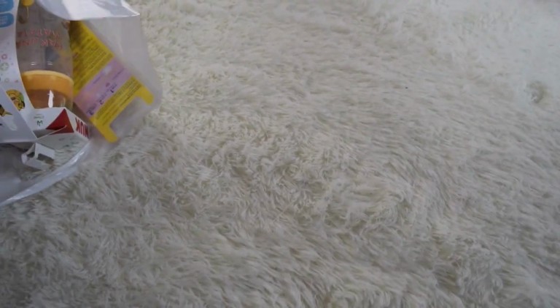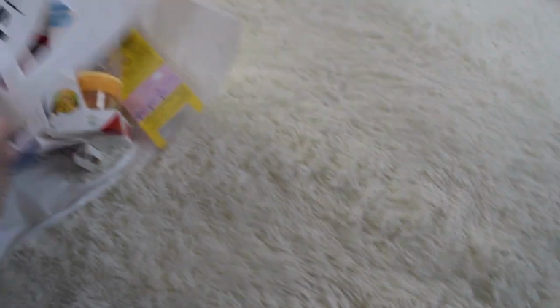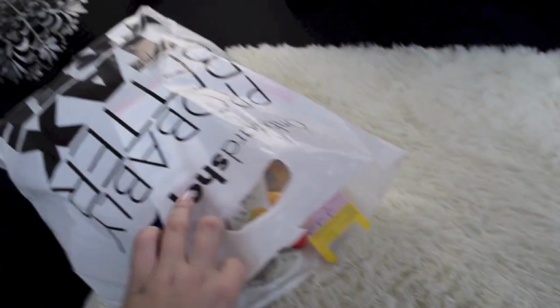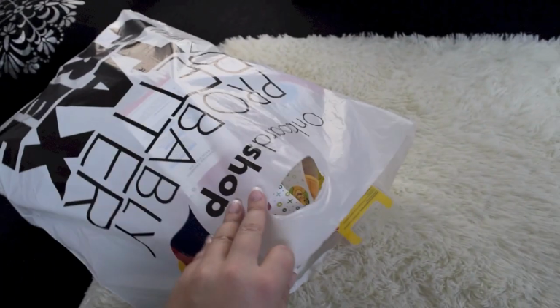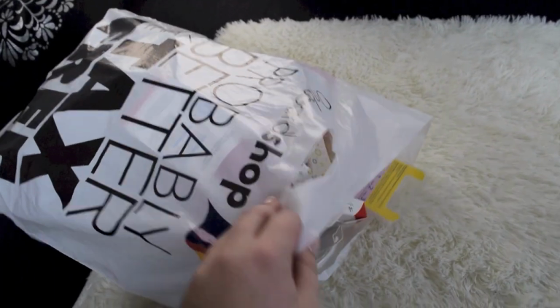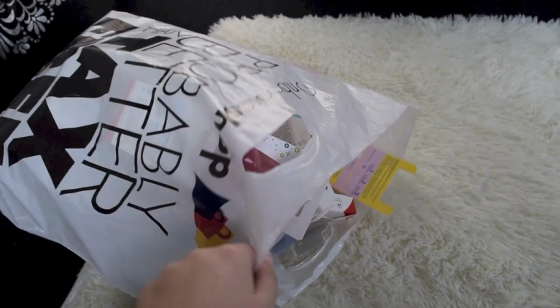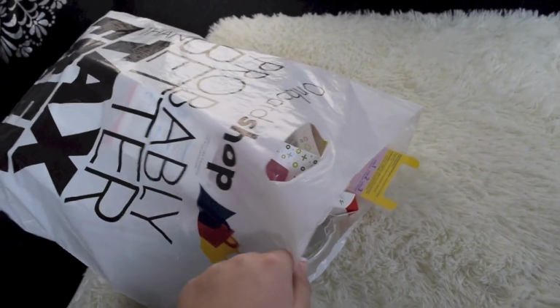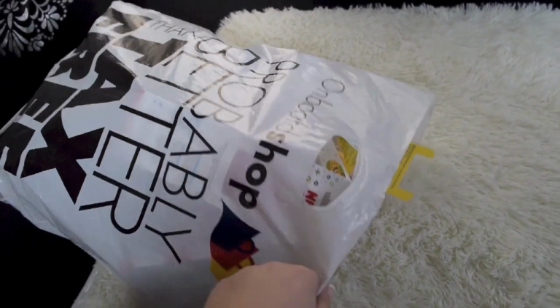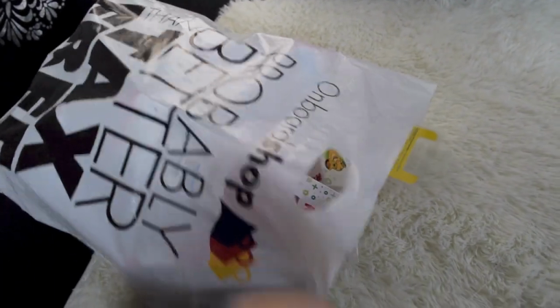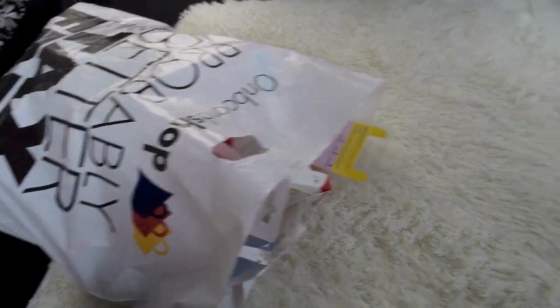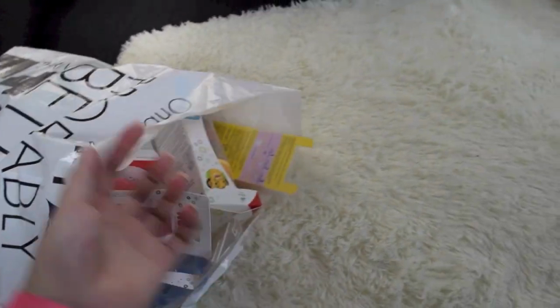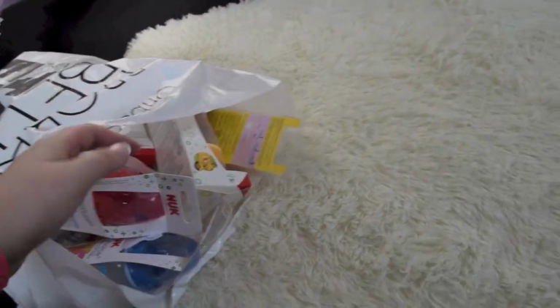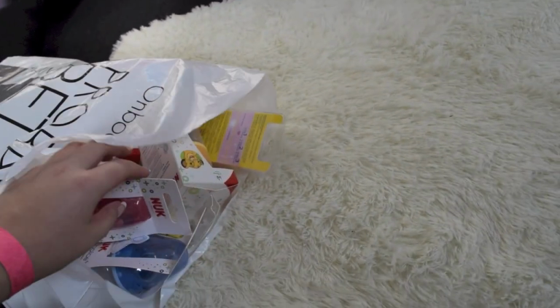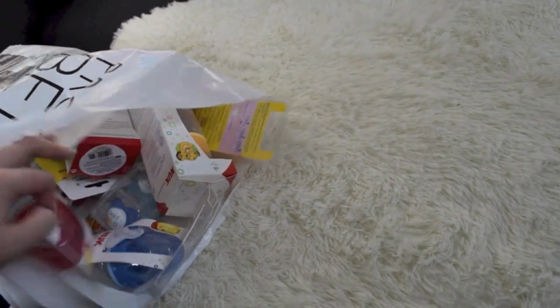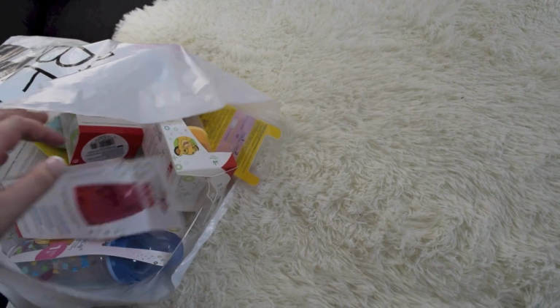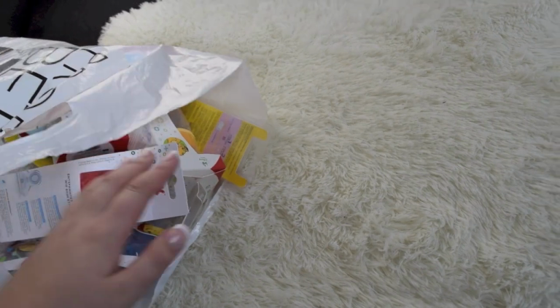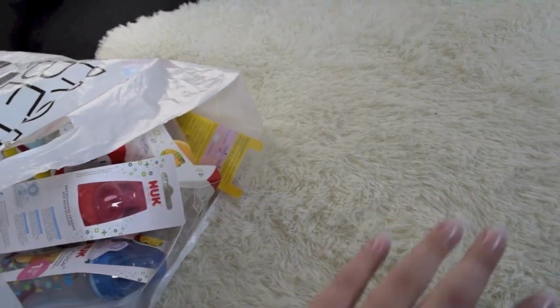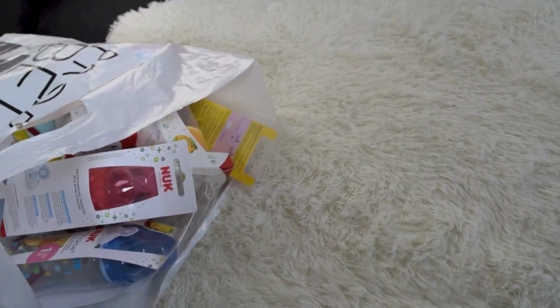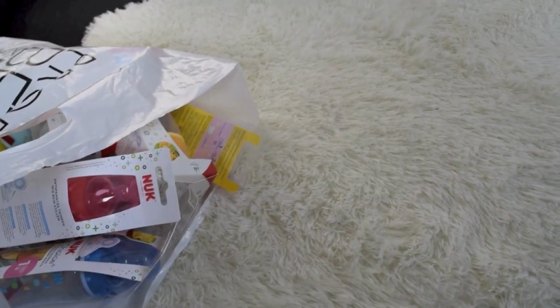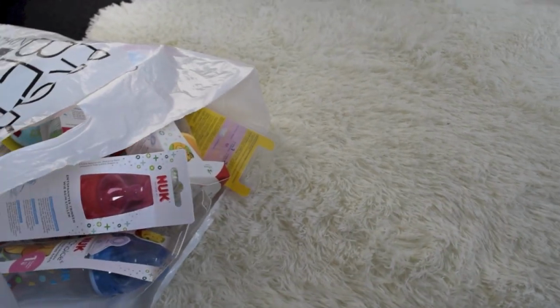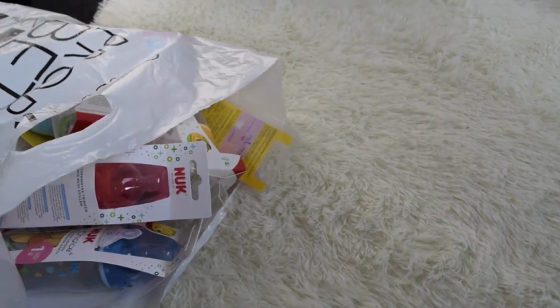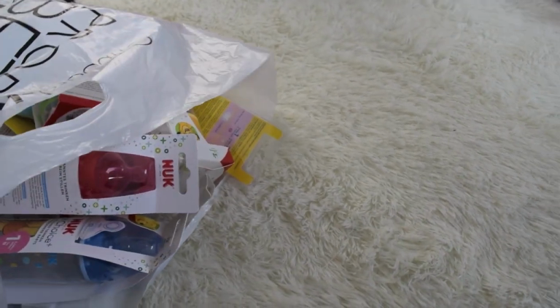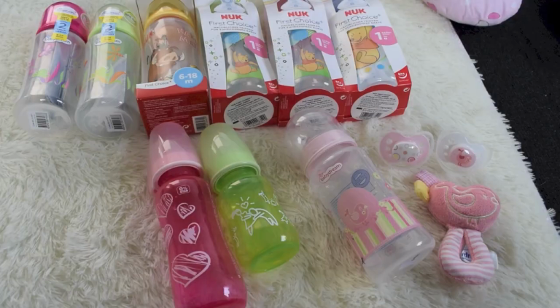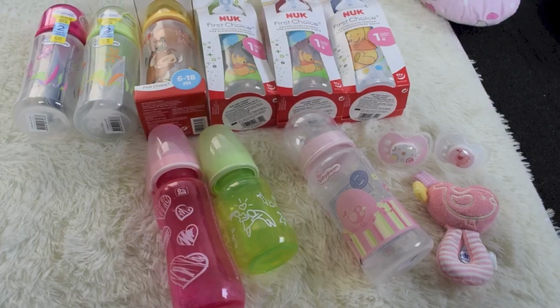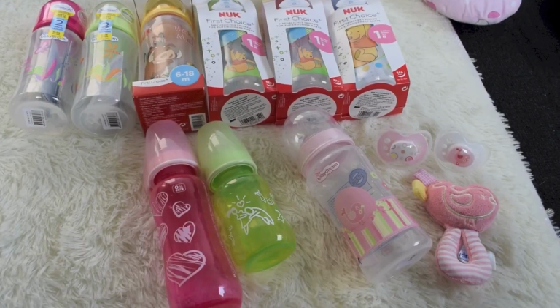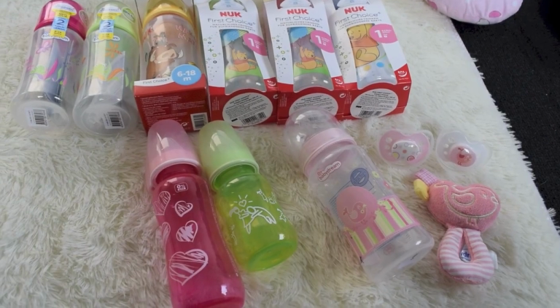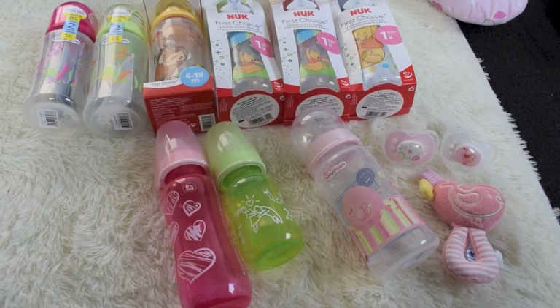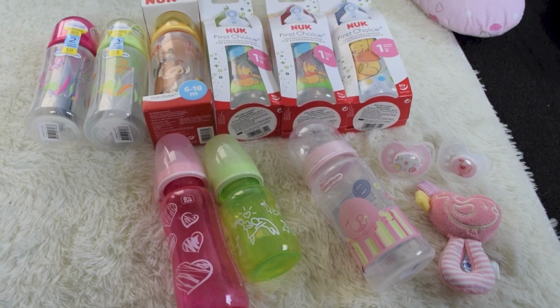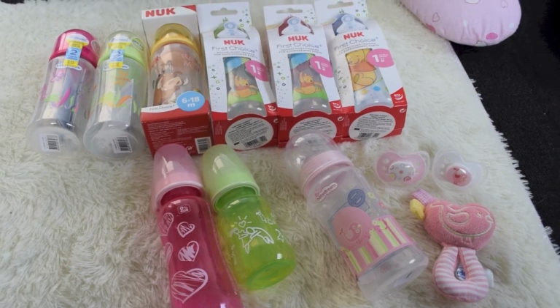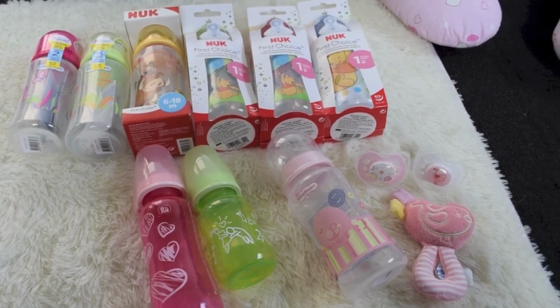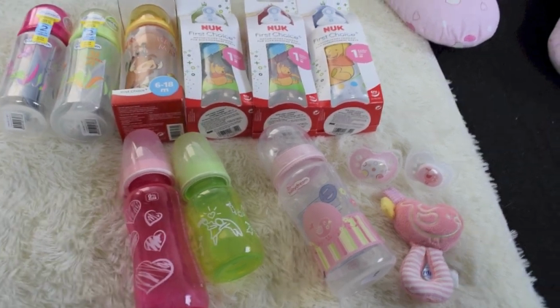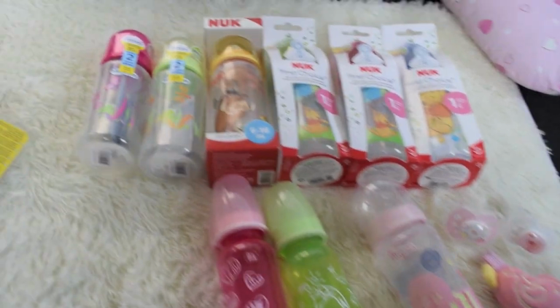I just have this bag here with all of the bottles and pacifiers in it. So I'm just gonna put them all out so you can see them. First I'm just gonna show you all of the bottles that I got.